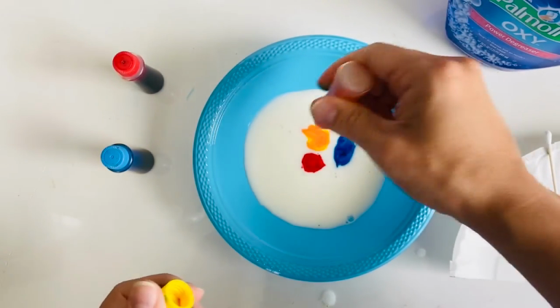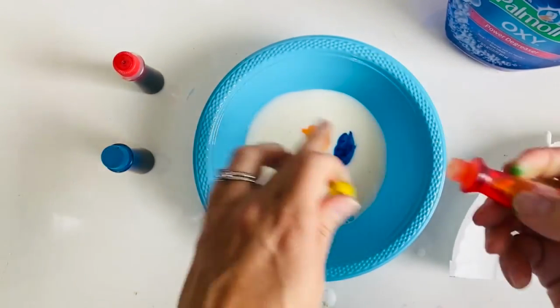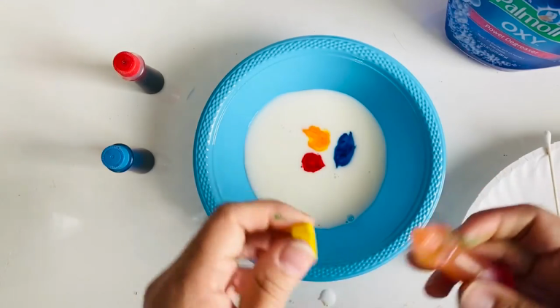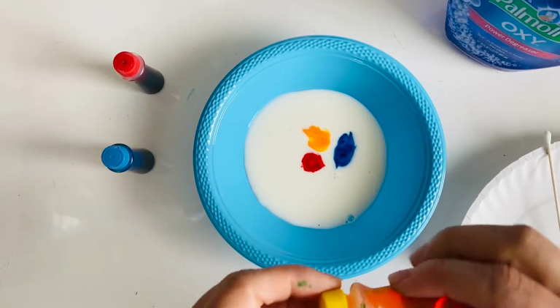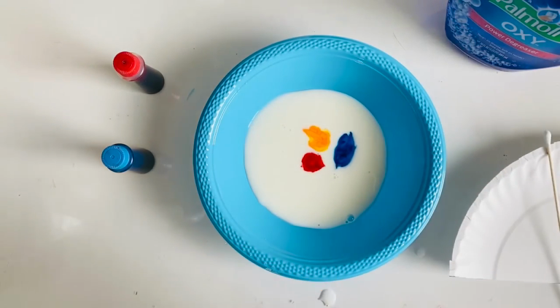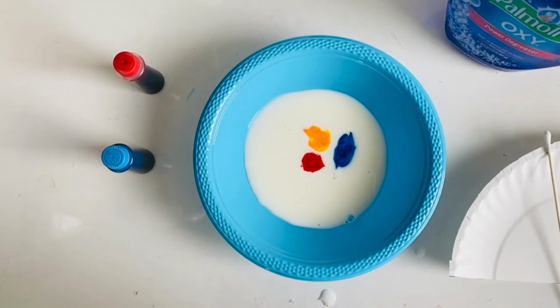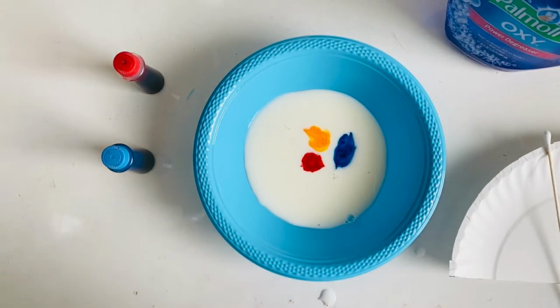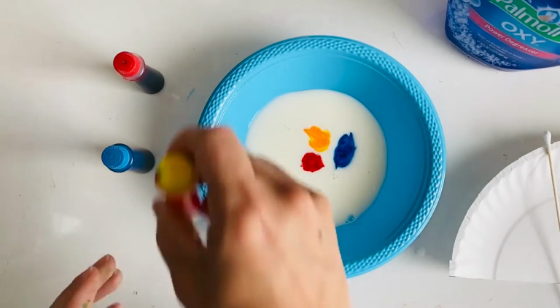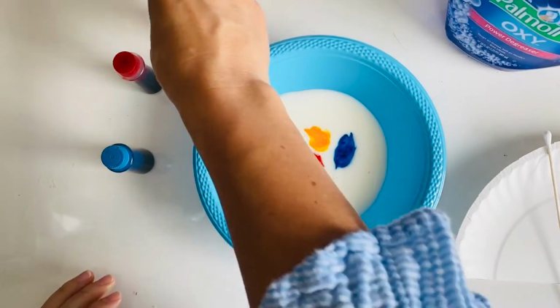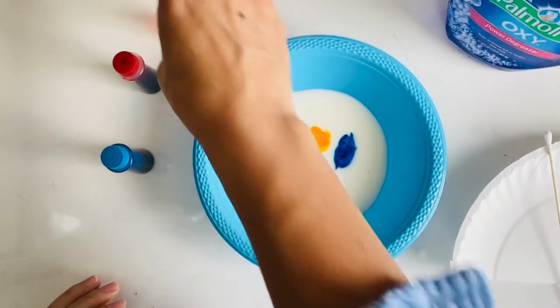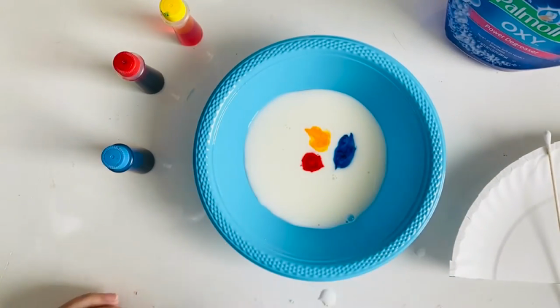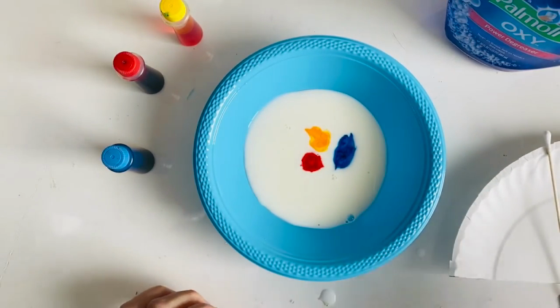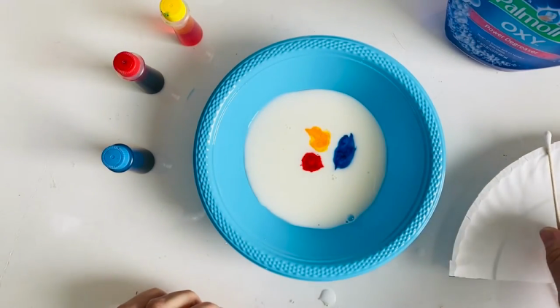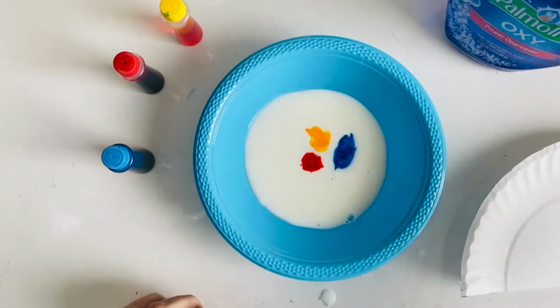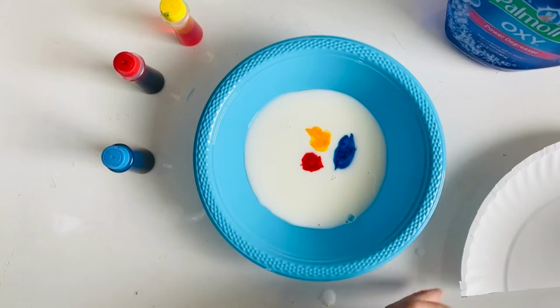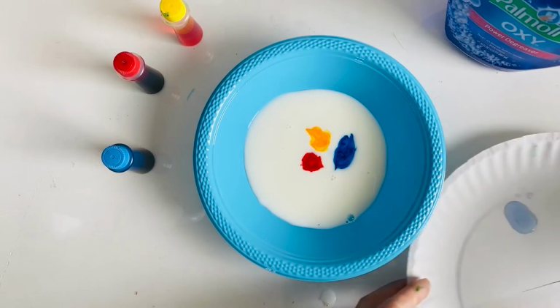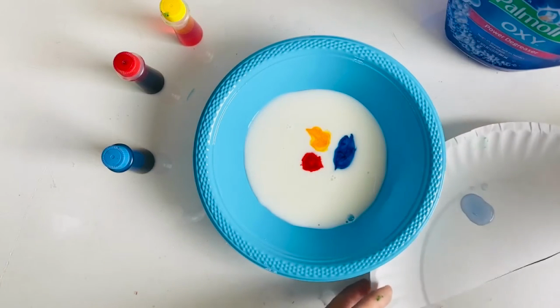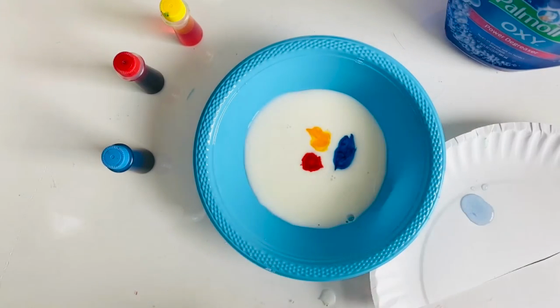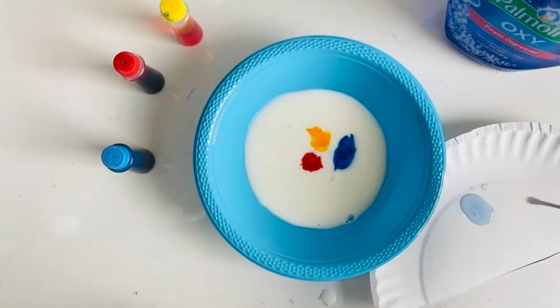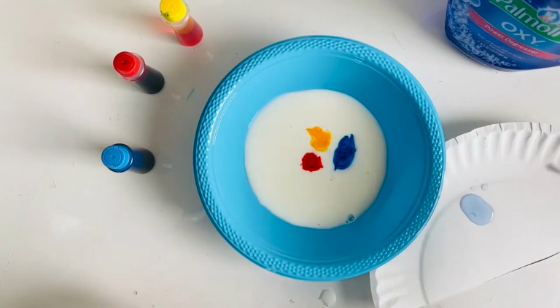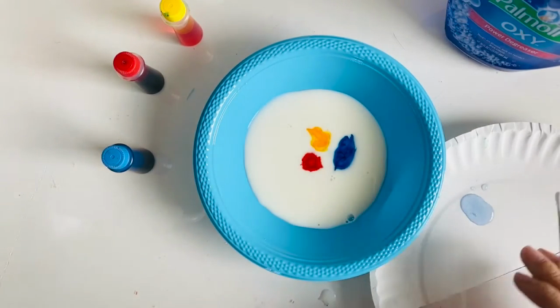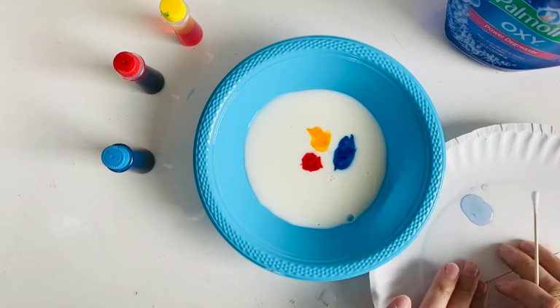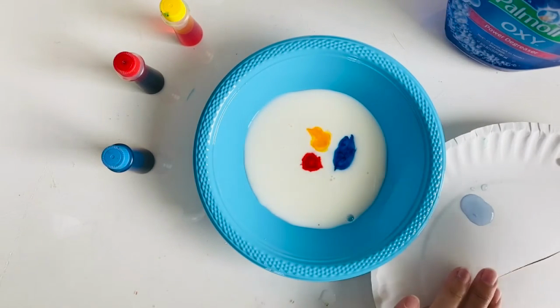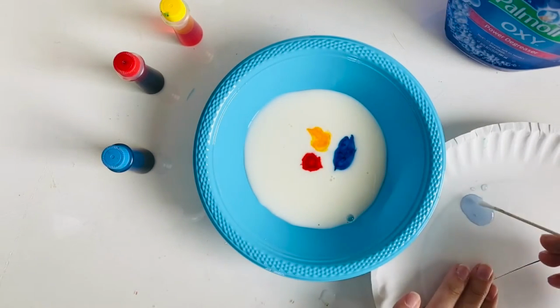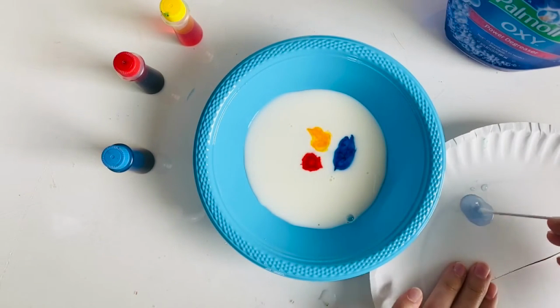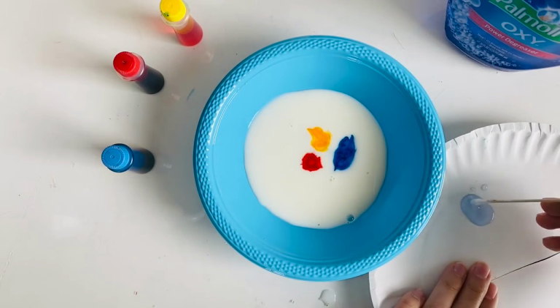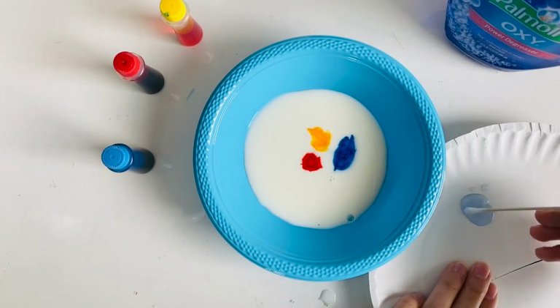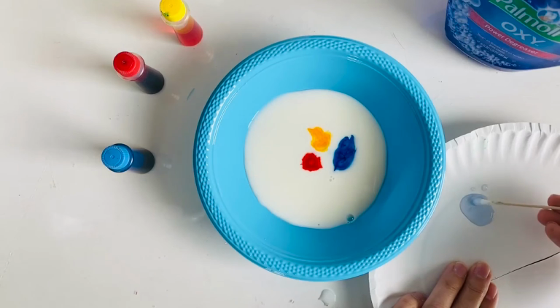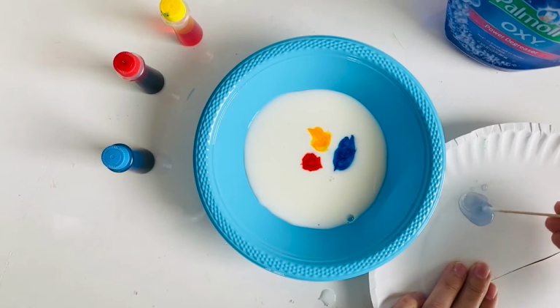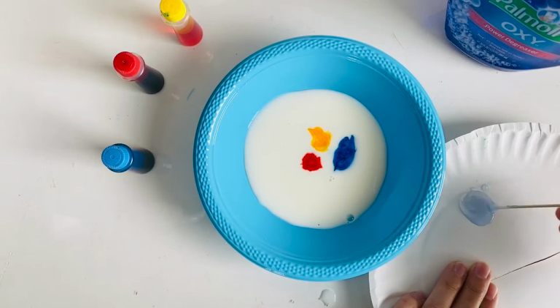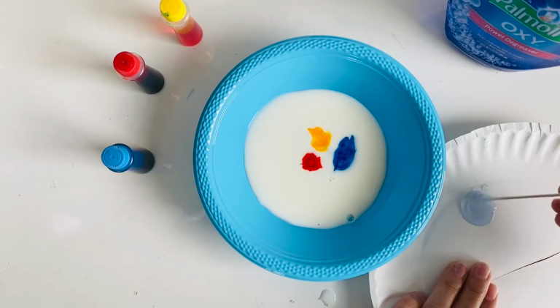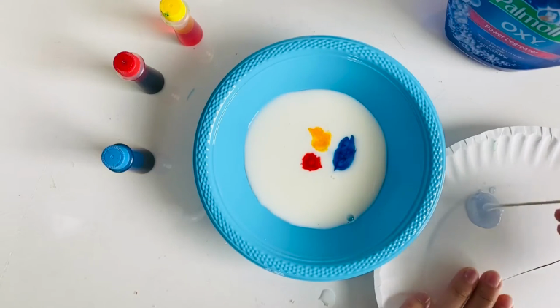They're all kind of close together. I've got my three colors in. I went ahead and added some detergent to a little paper plate so I could dip my q-tip into the detergent.